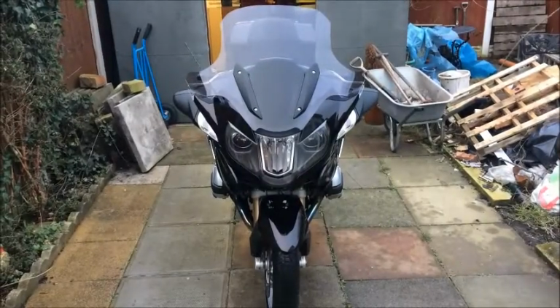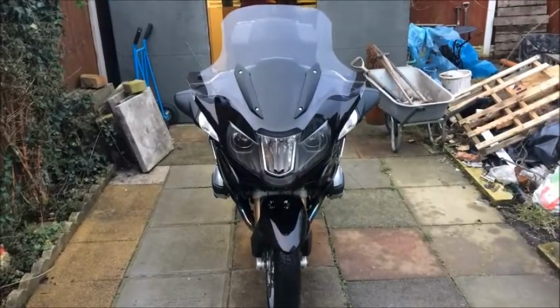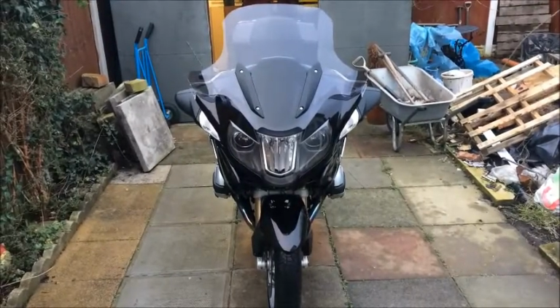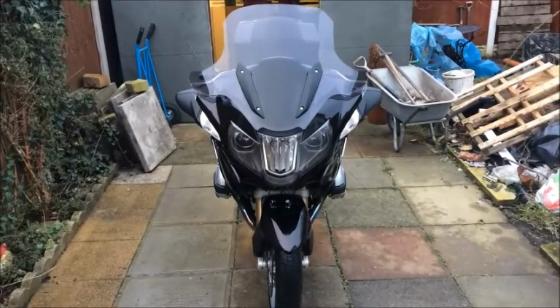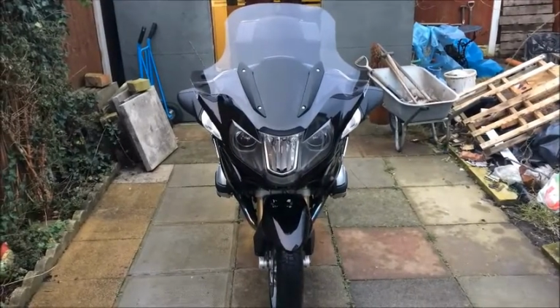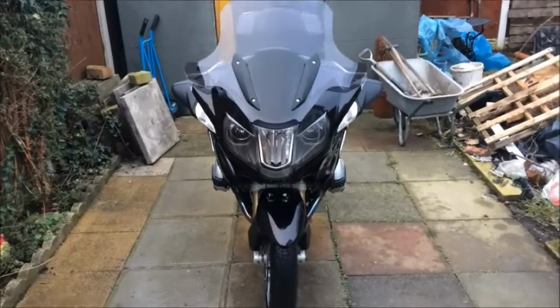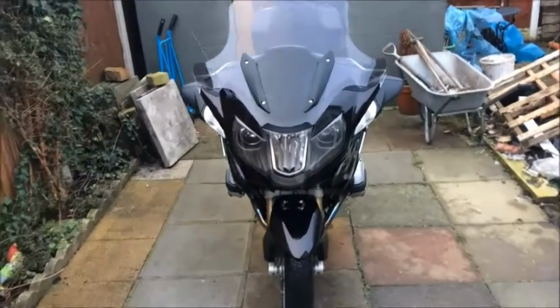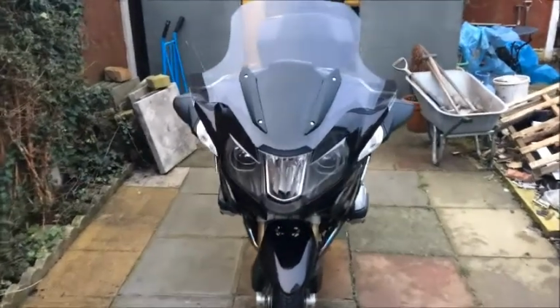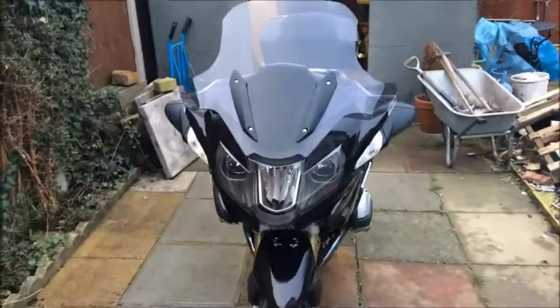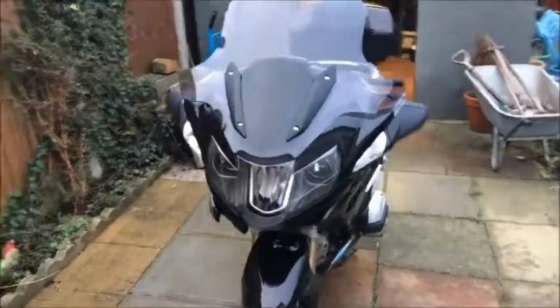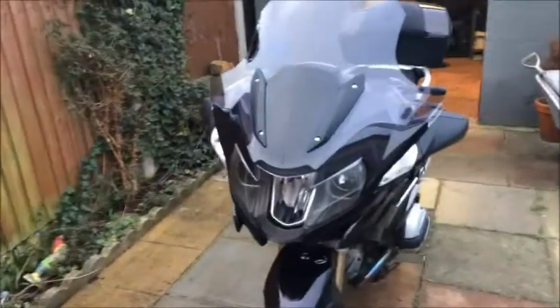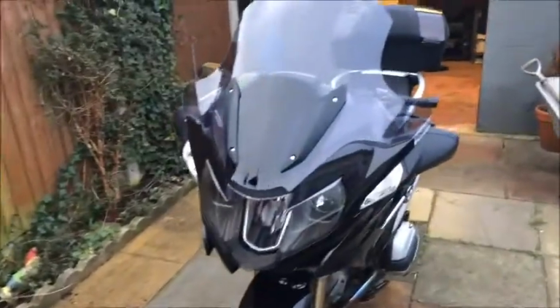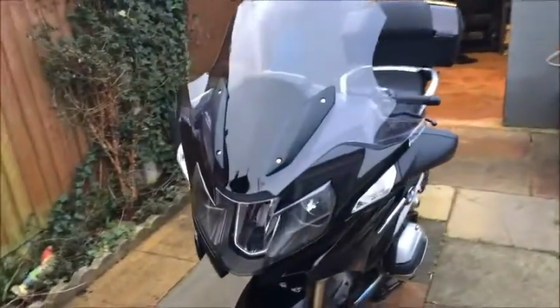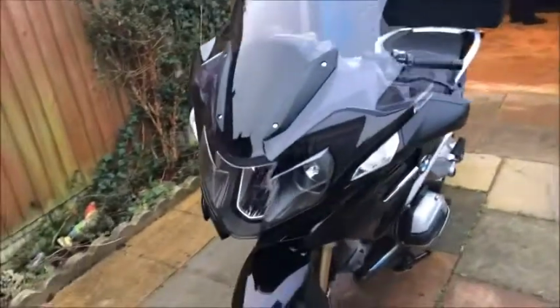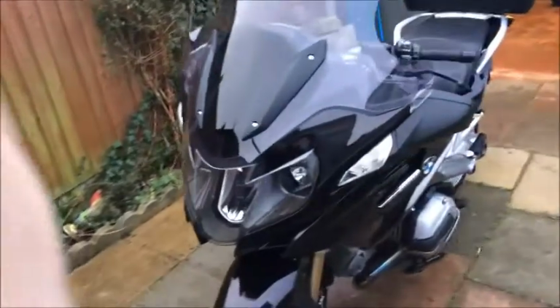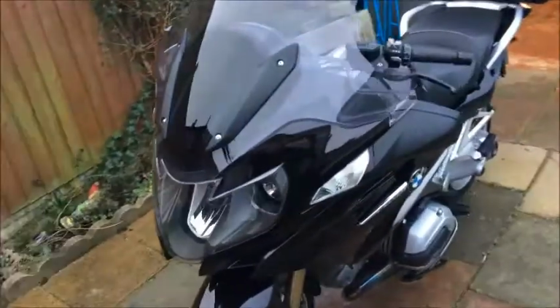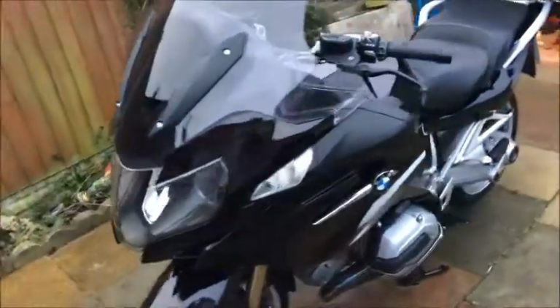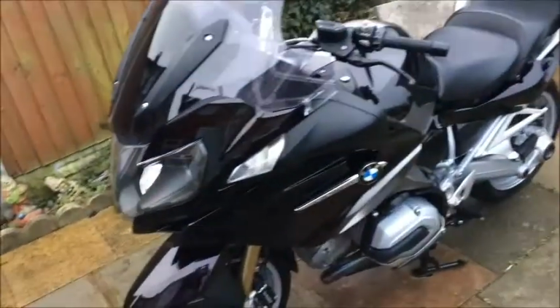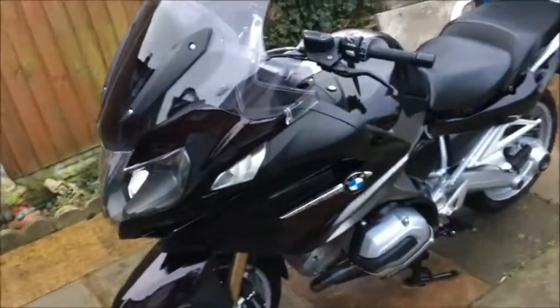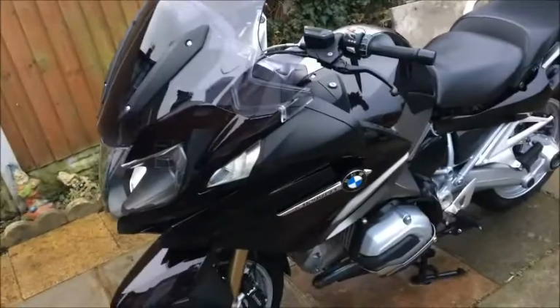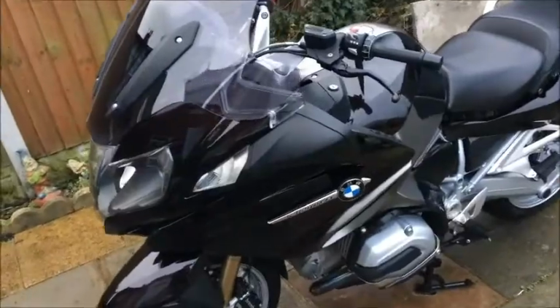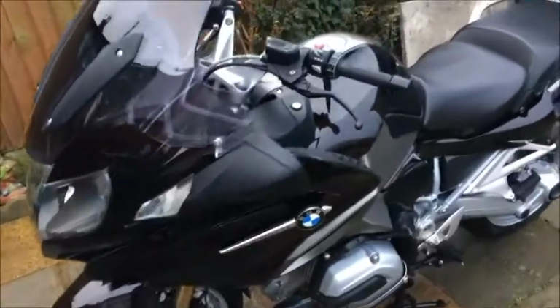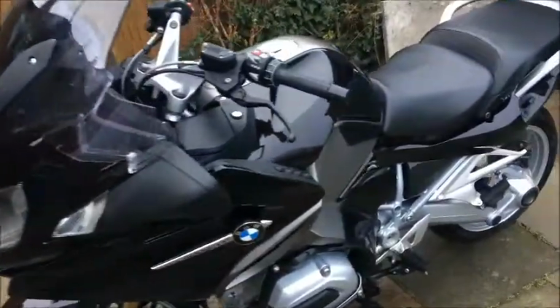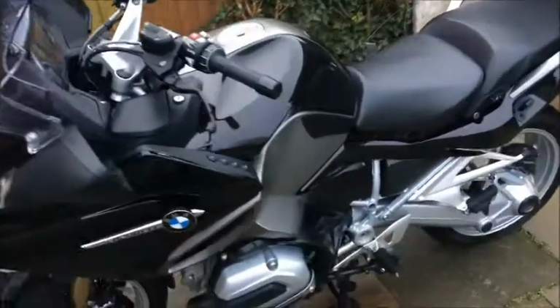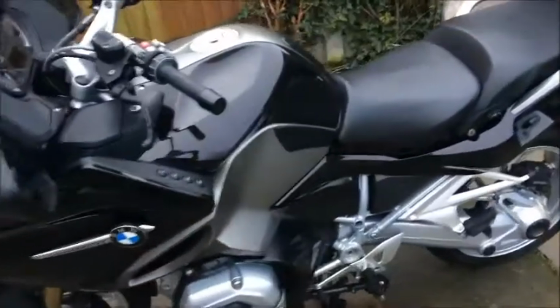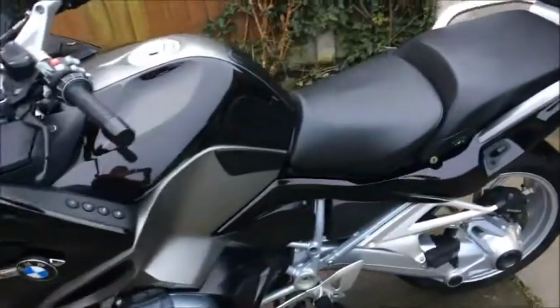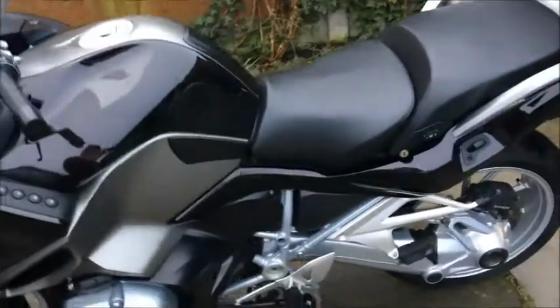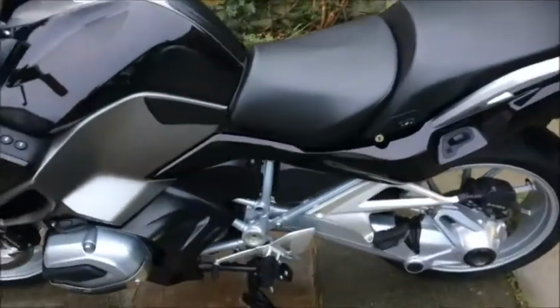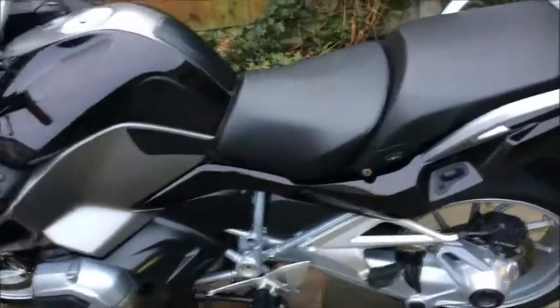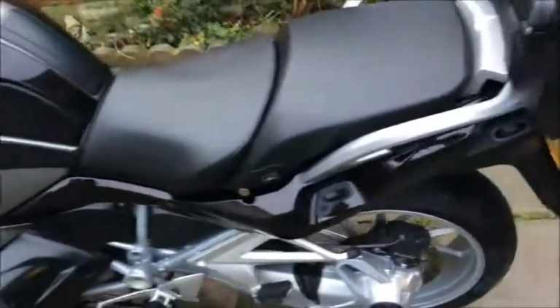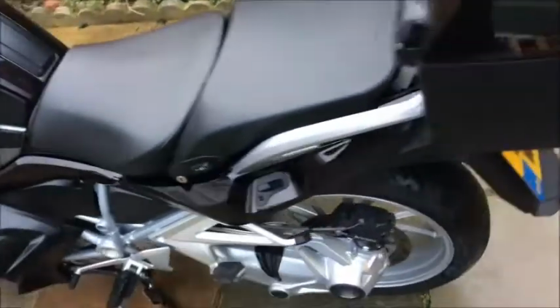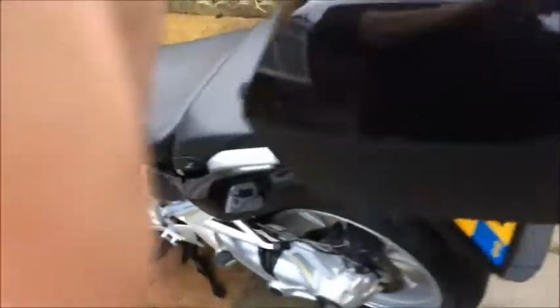So after using the Turbo Blaster — 10 minutes to wash my bike, because it was really dirty with a little salt and crap on it off the road — 10 minutes washing it, 10 minutes drying it, and not a cloth has touched it.